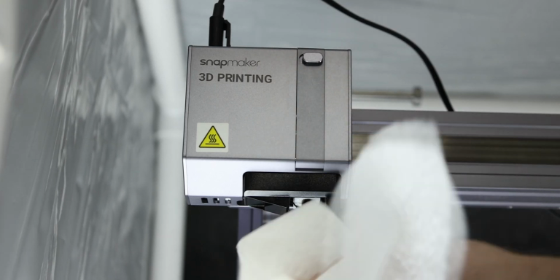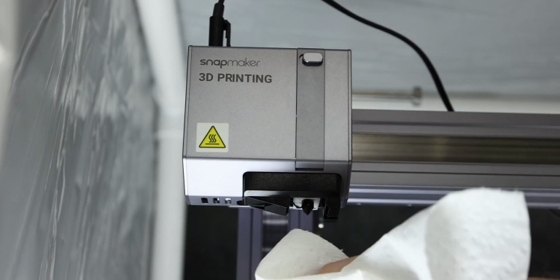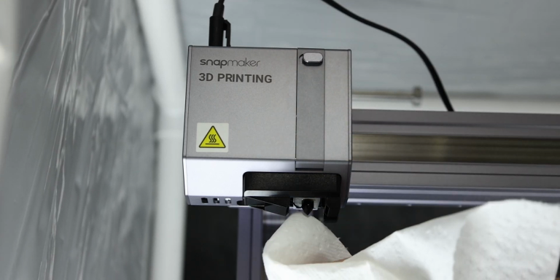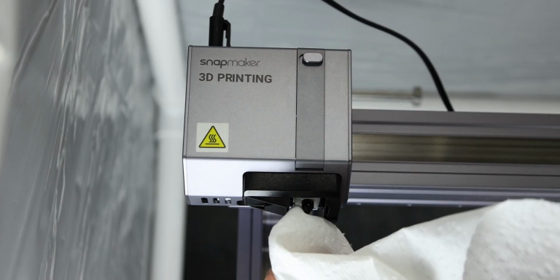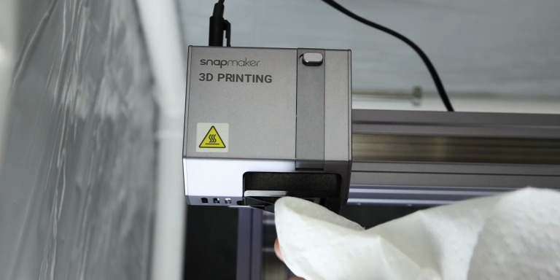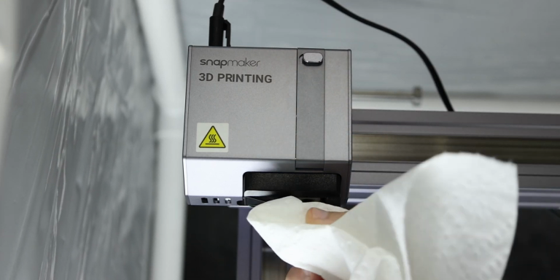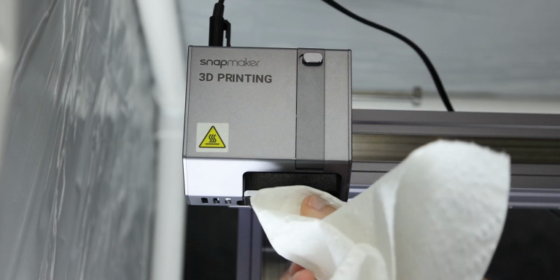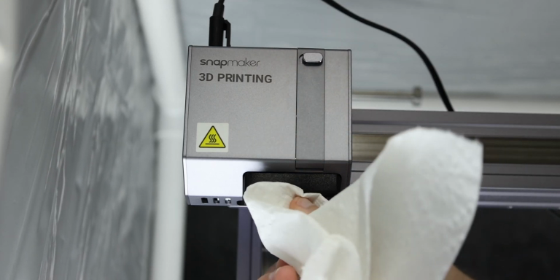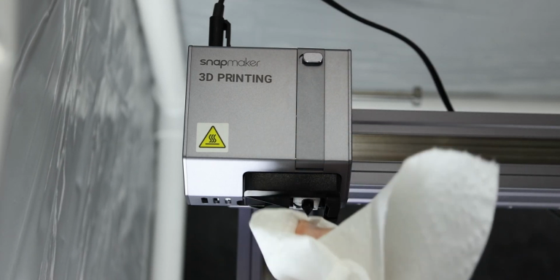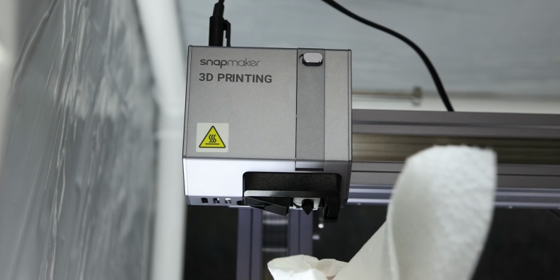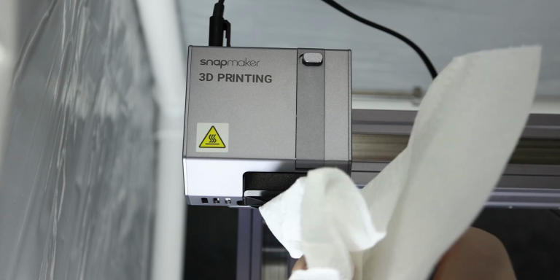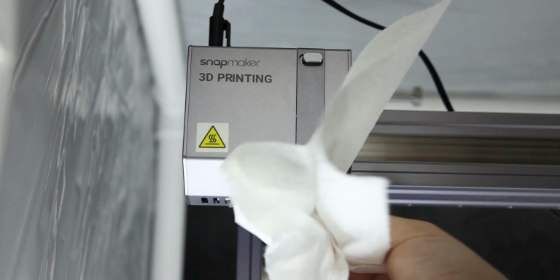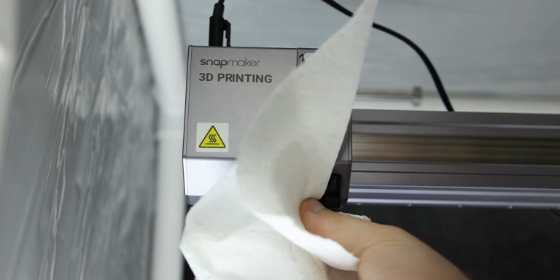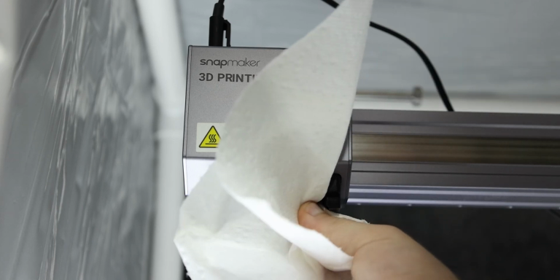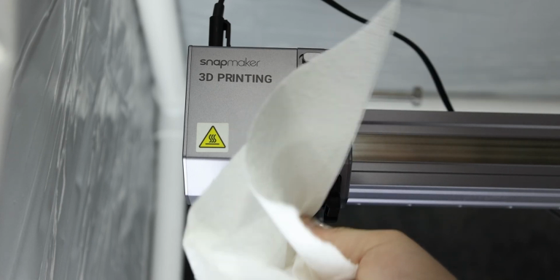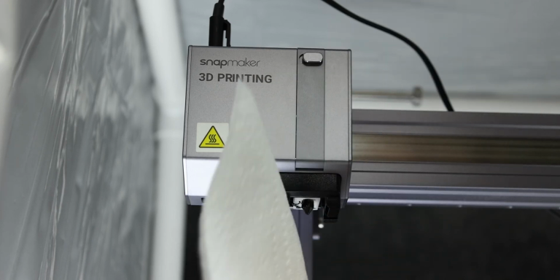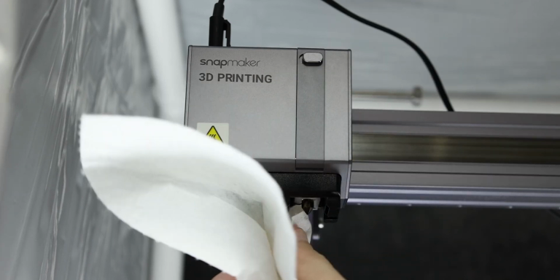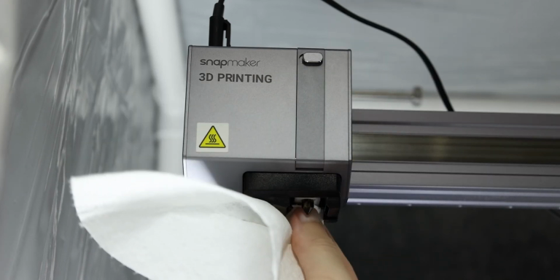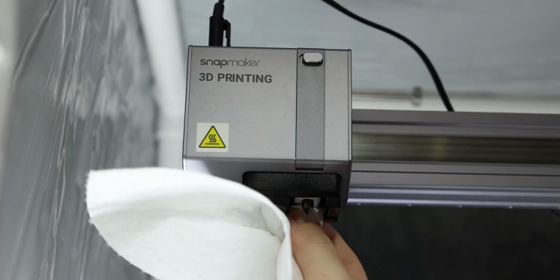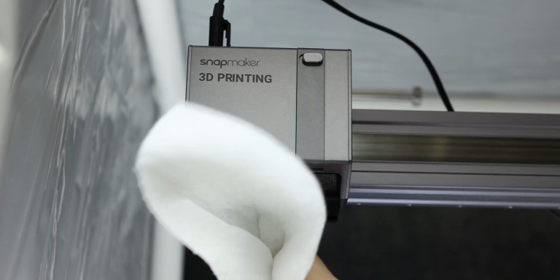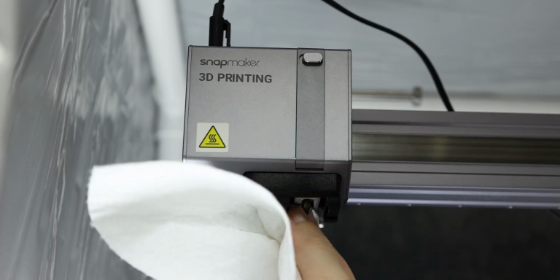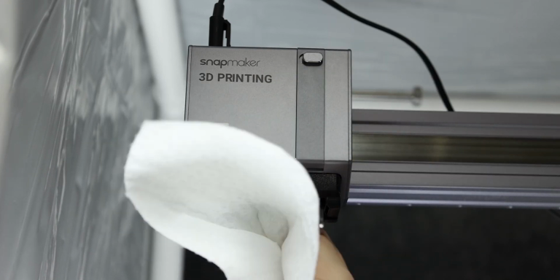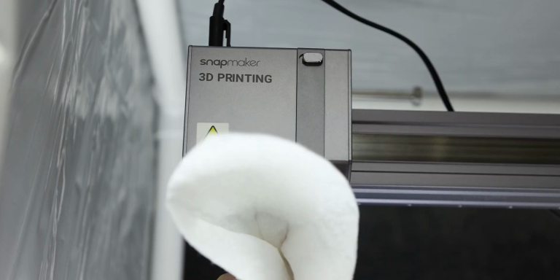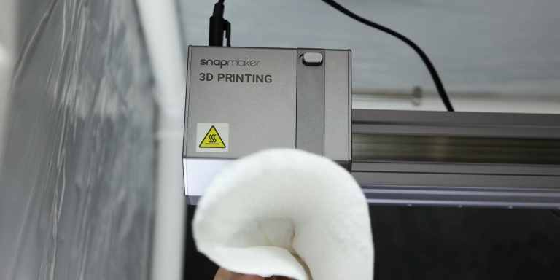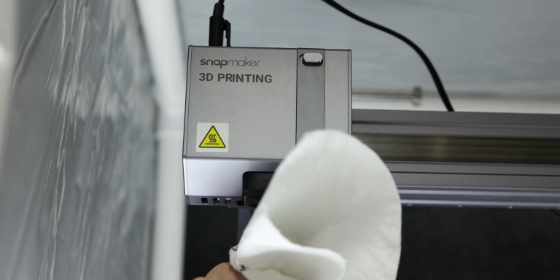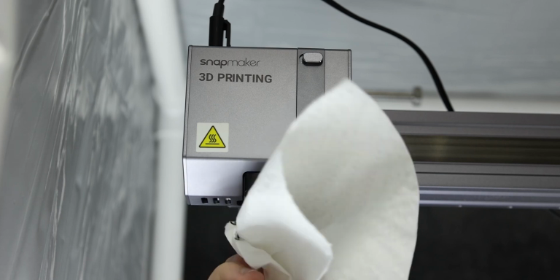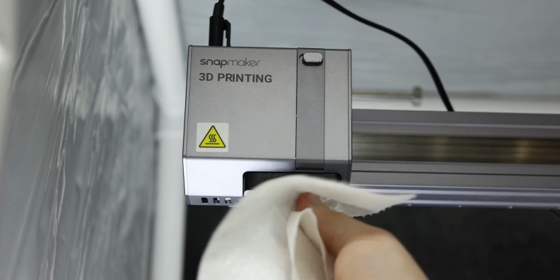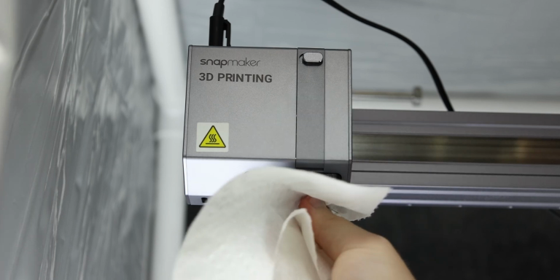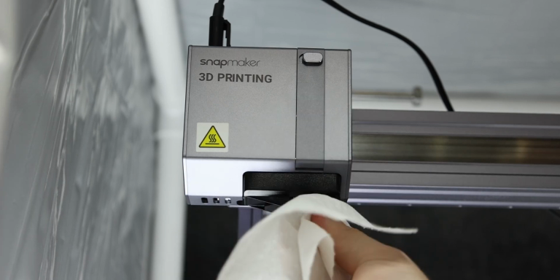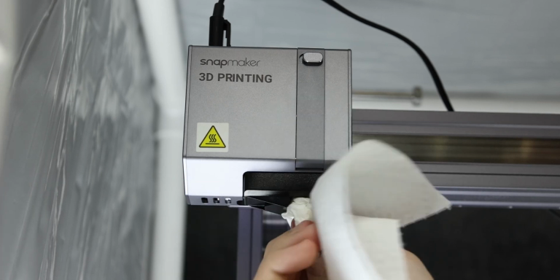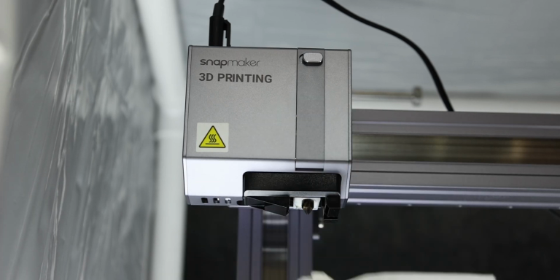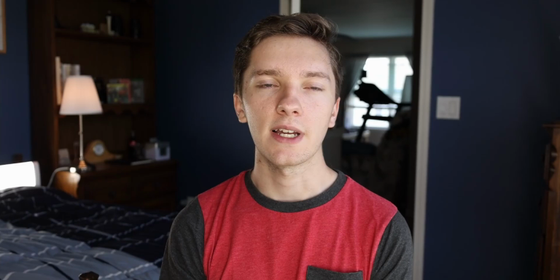I took the paper towel and got rid of the majority of the PLA that was on there, because I didn't want to ruin the rag. I figured take the paper towel, get rid of it, and just throw it away like that.